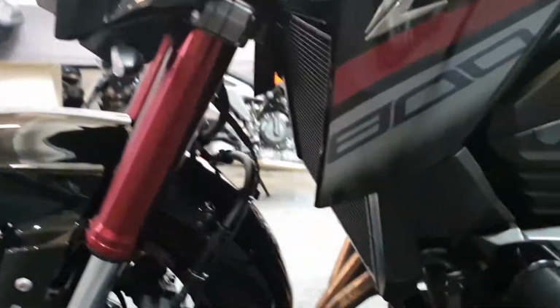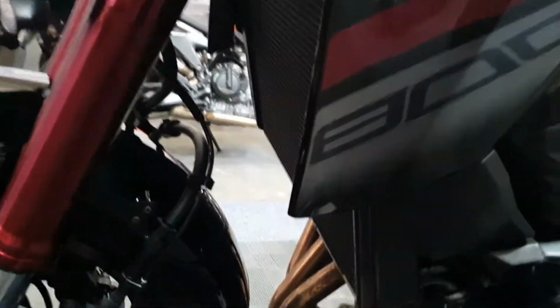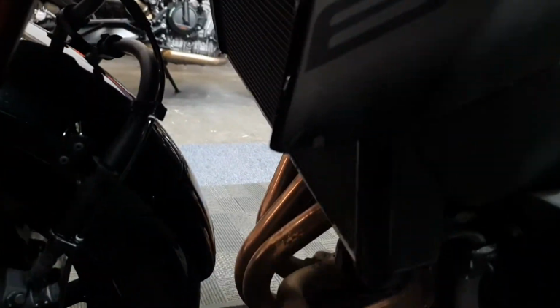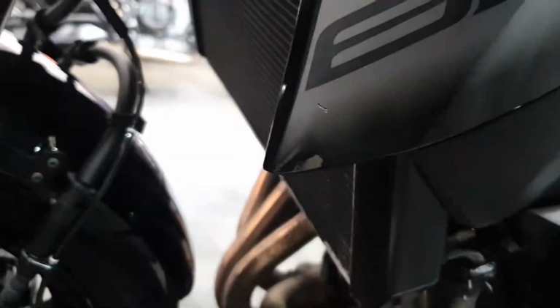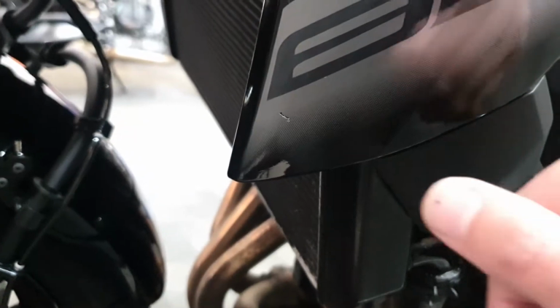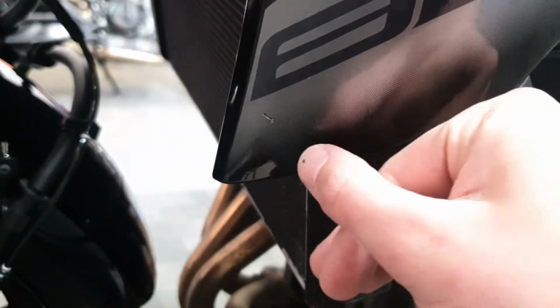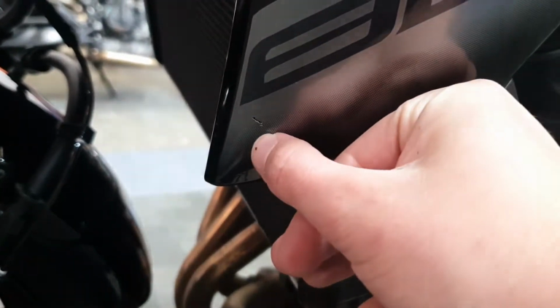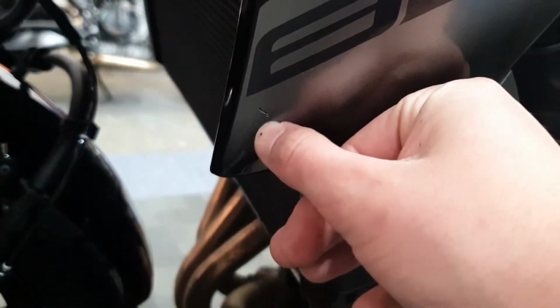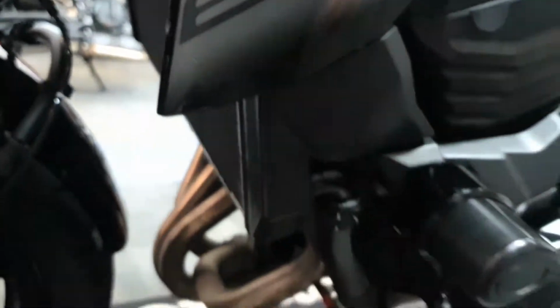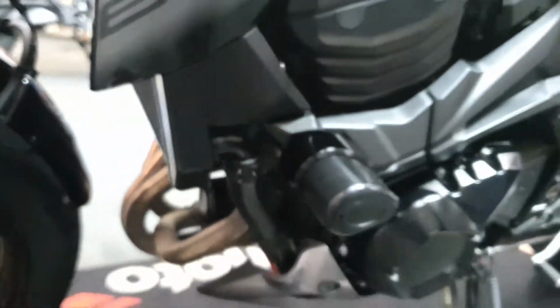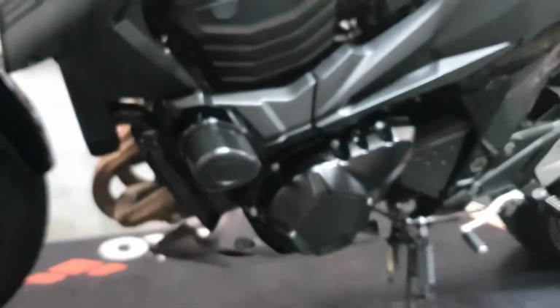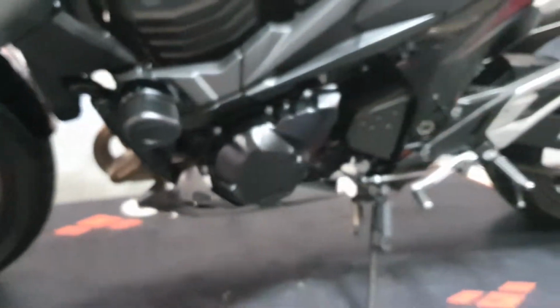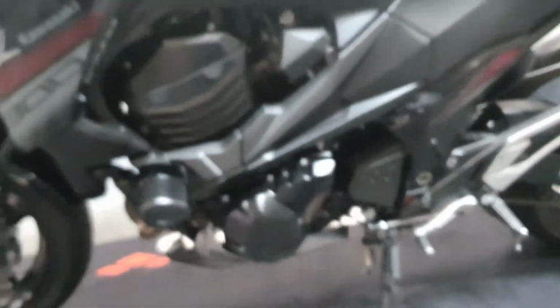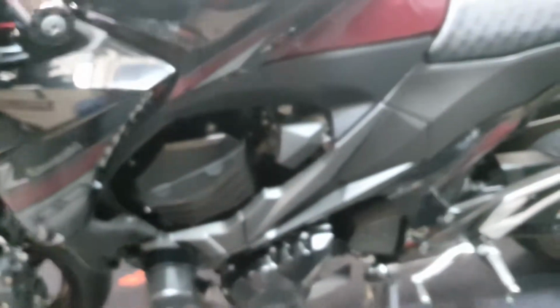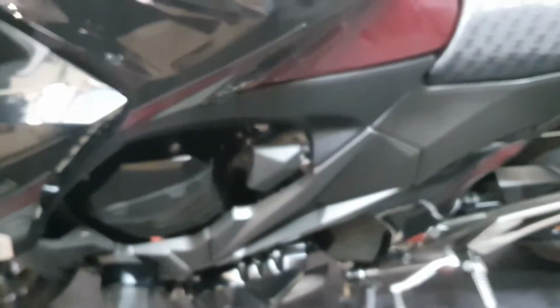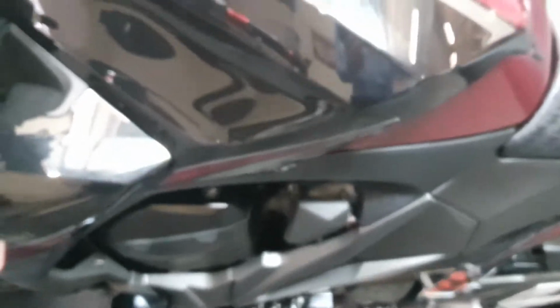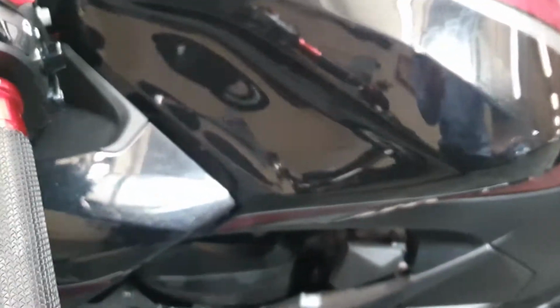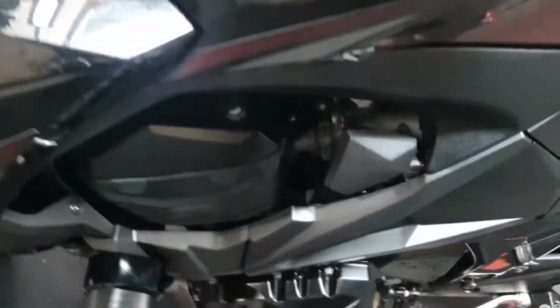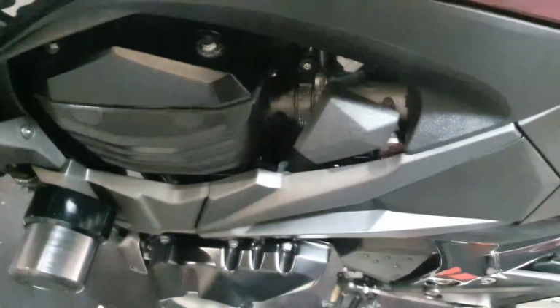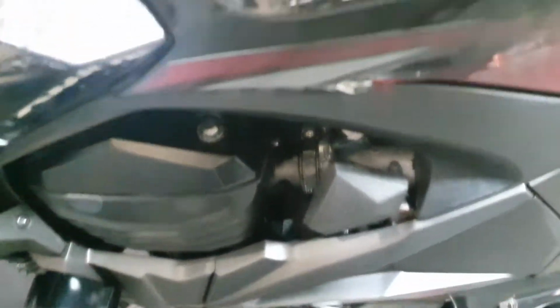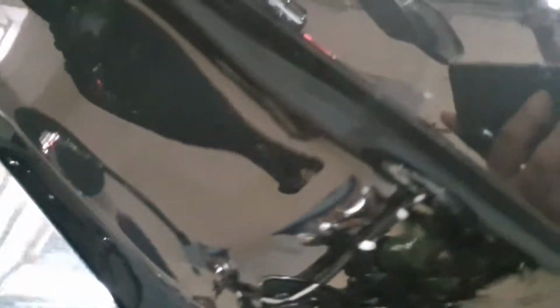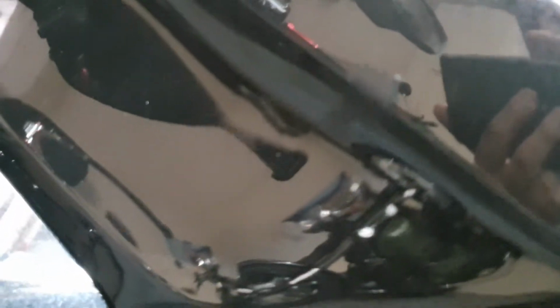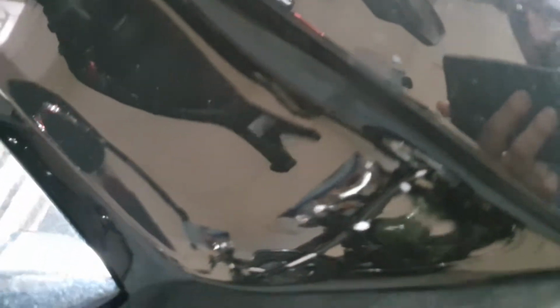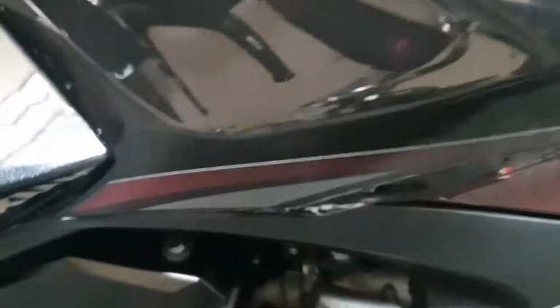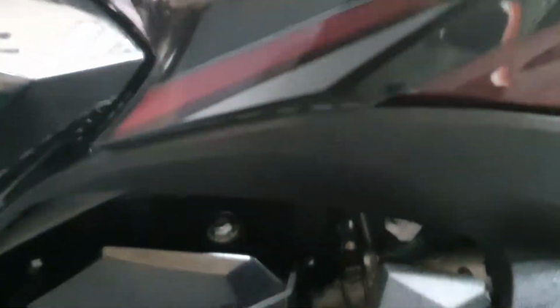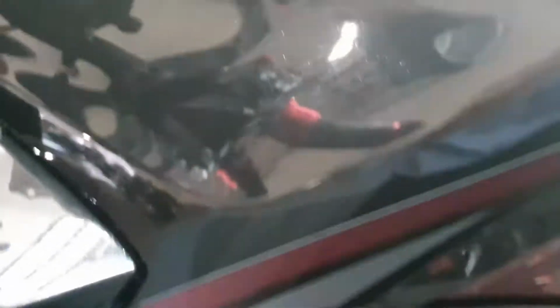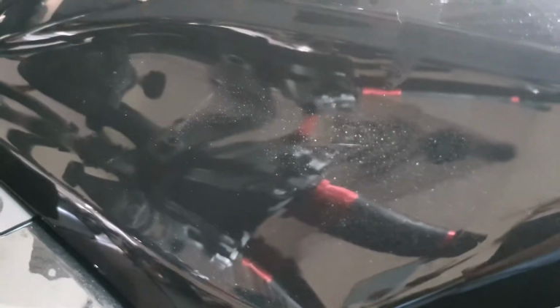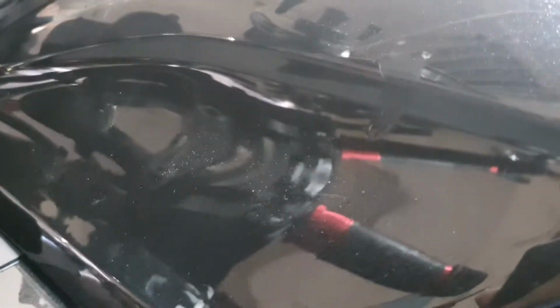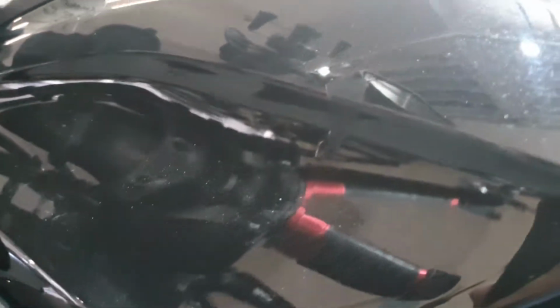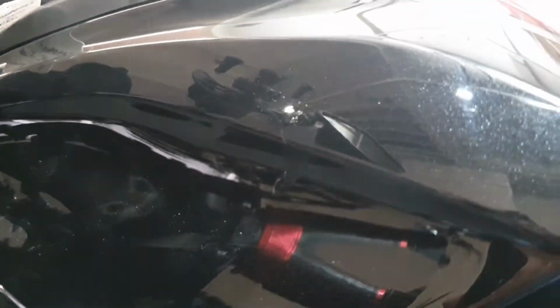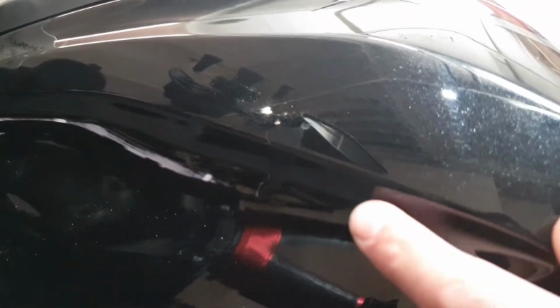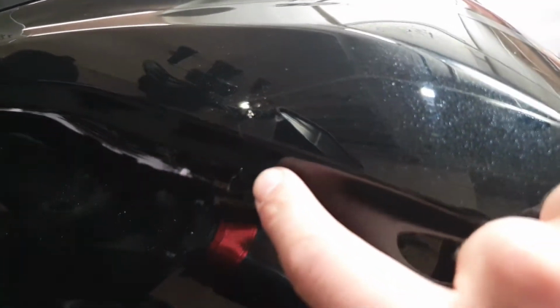There's another tiny little nick on that sticker there, as you can see. And there's actually a bit of a chip in the paint on the tank — you can see that there.